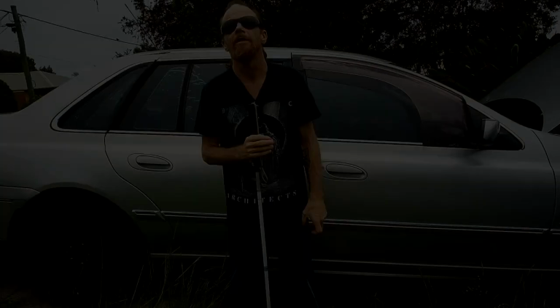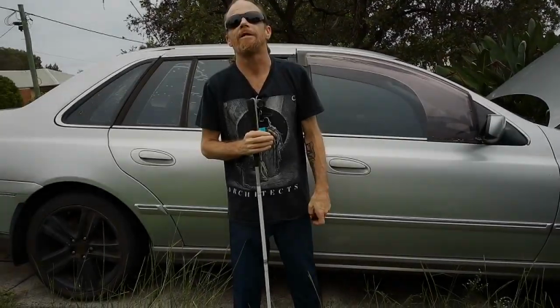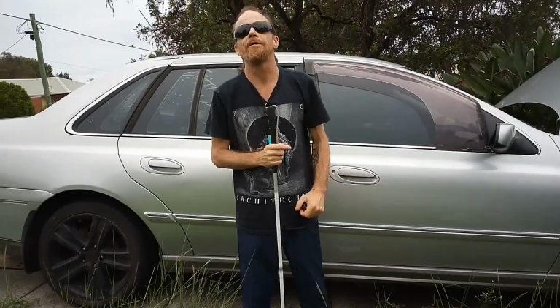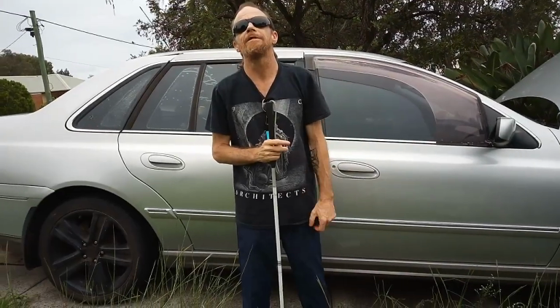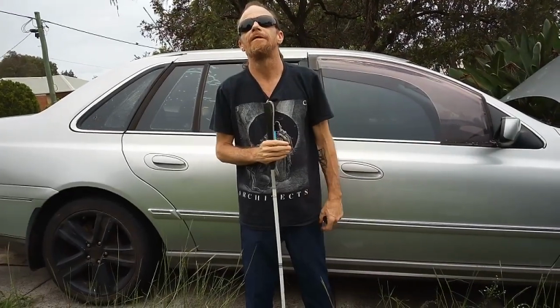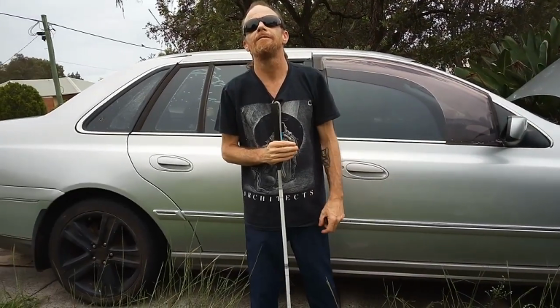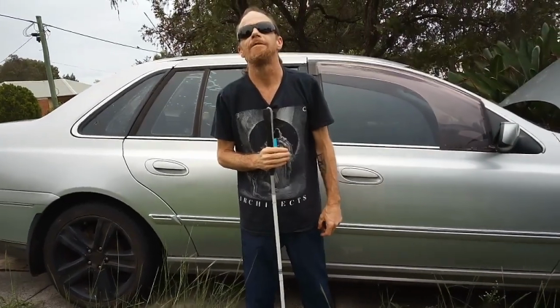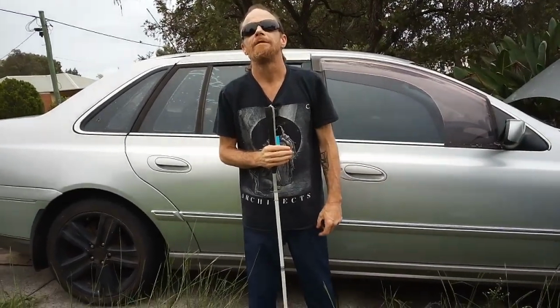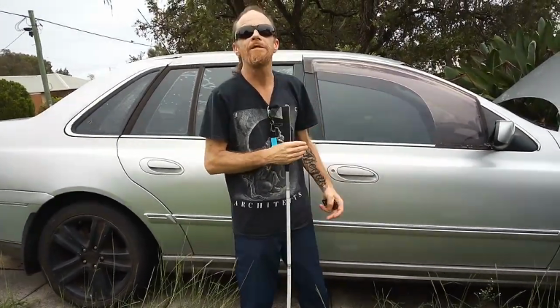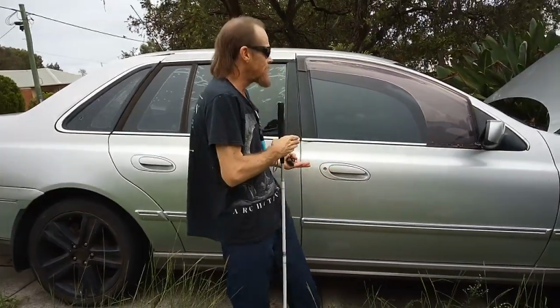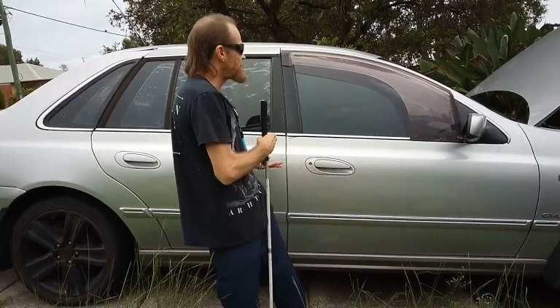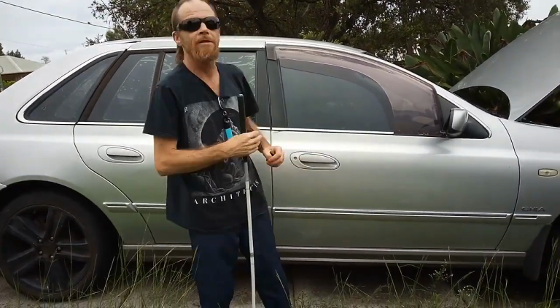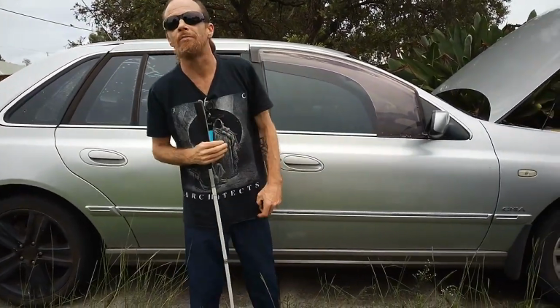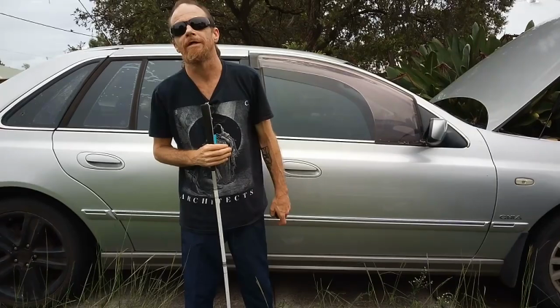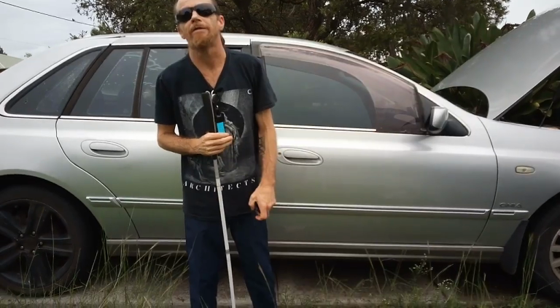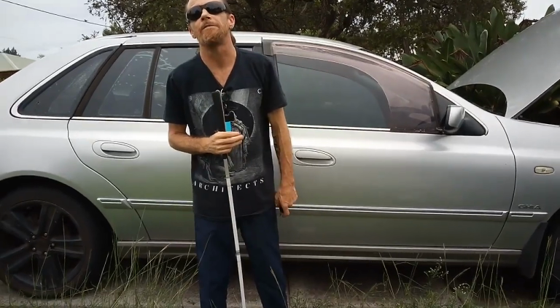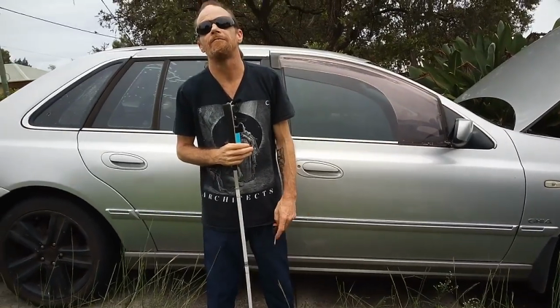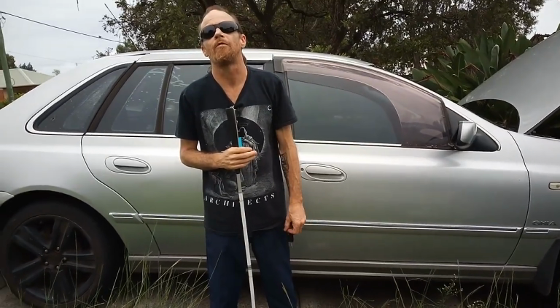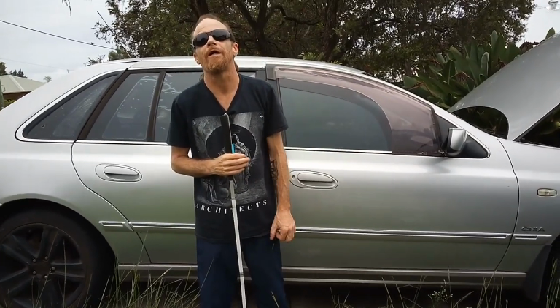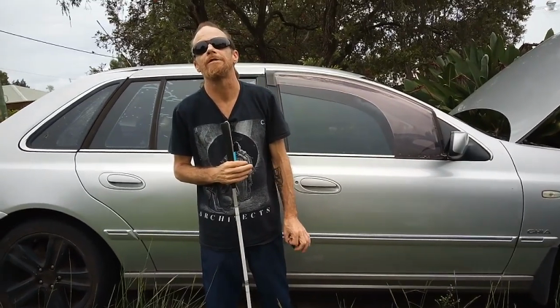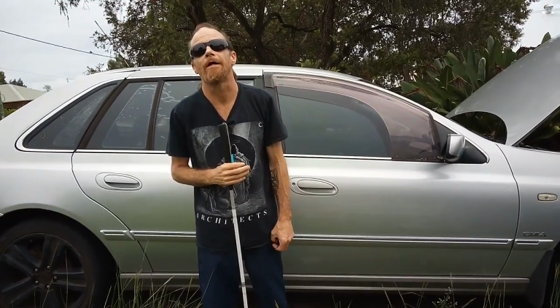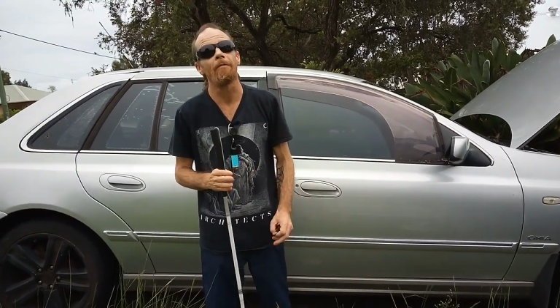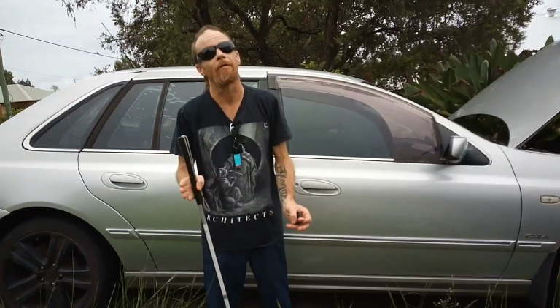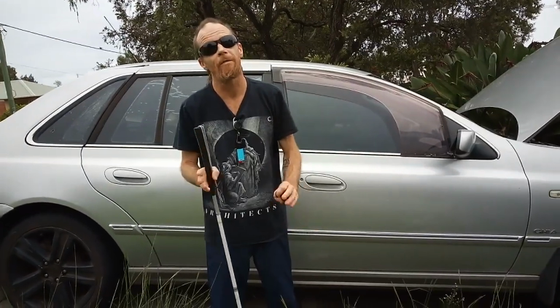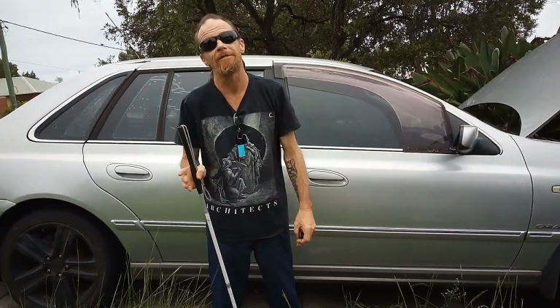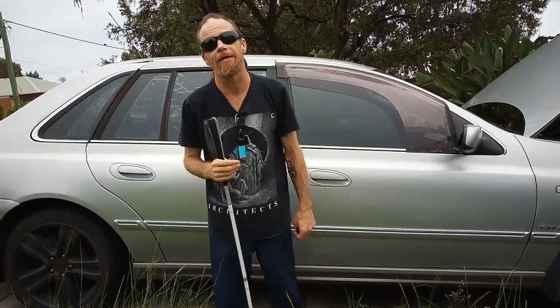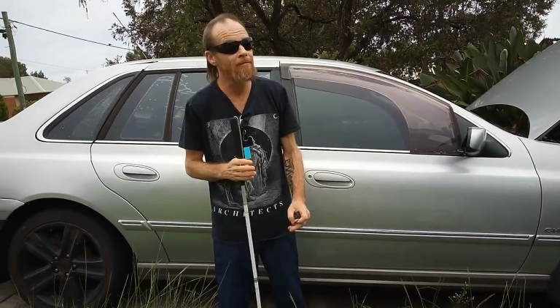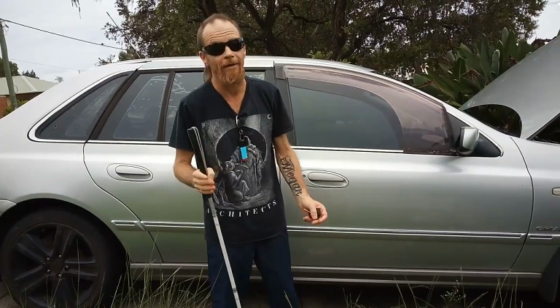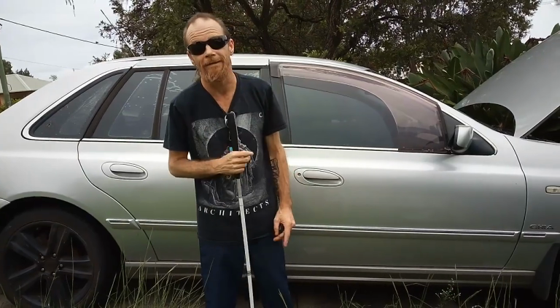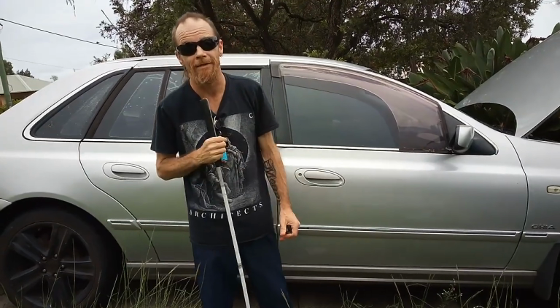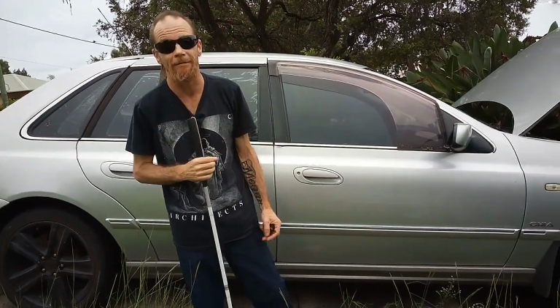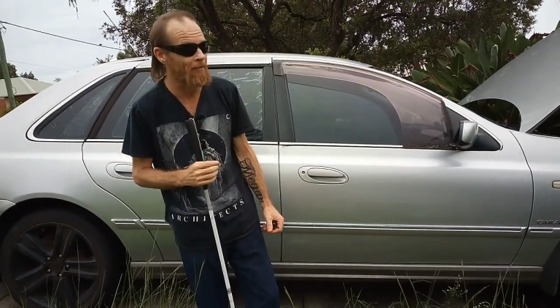Jay Blondie, well, this behind us is Brittany — the cheapest Ford Fairlane in Australia that we know of. There's probably others out there, but we don't know, so that's what we're really going on.